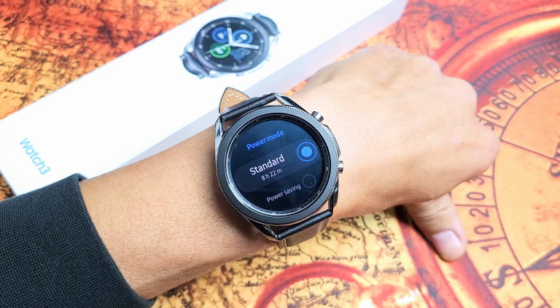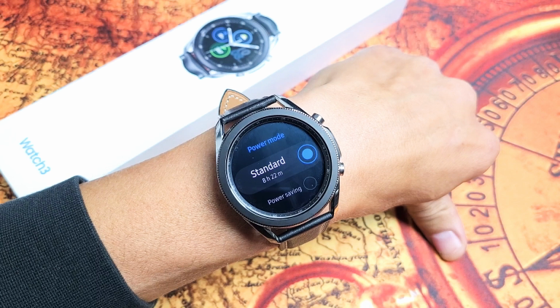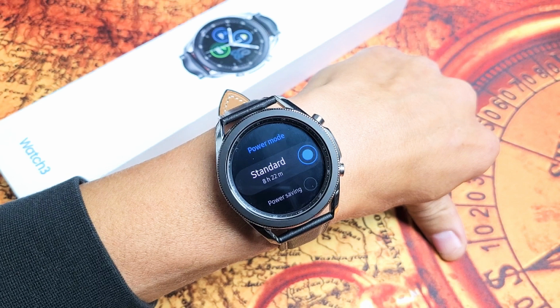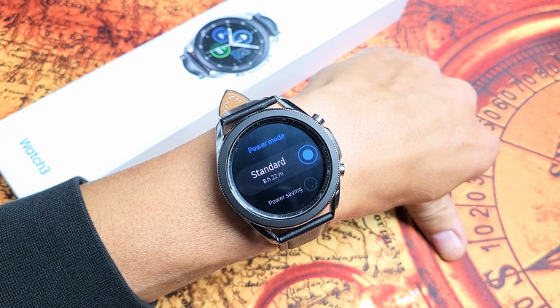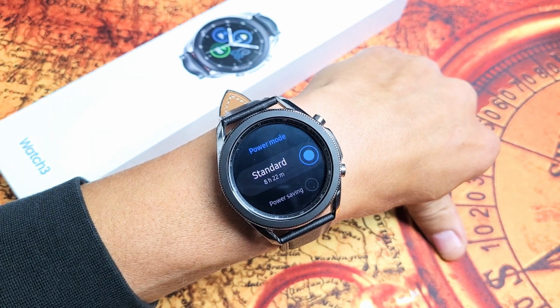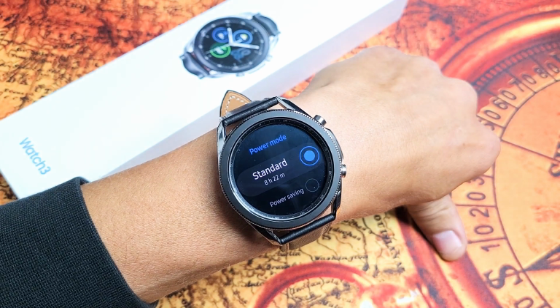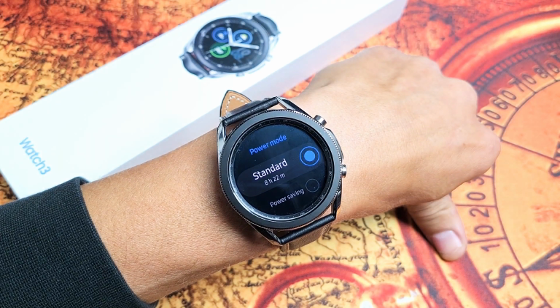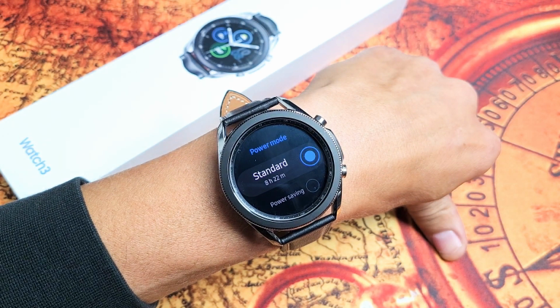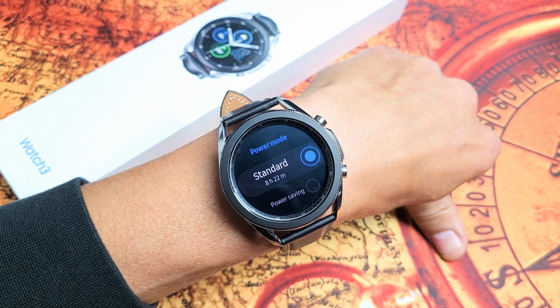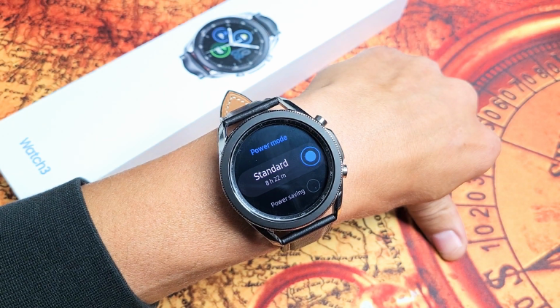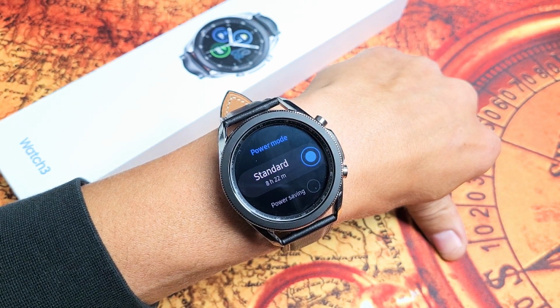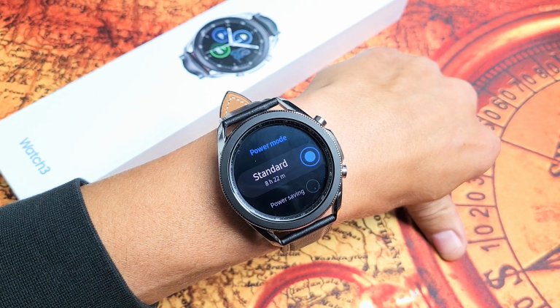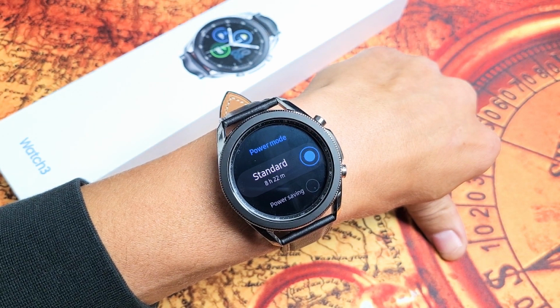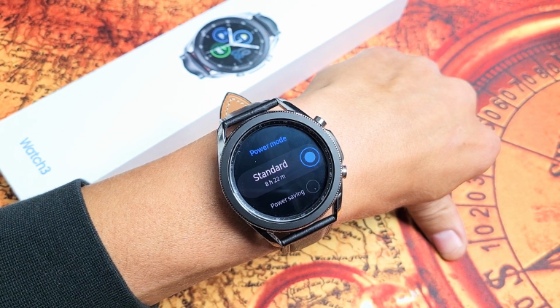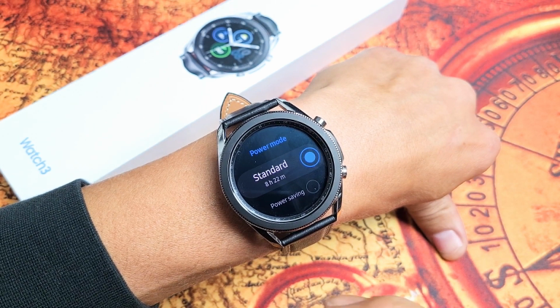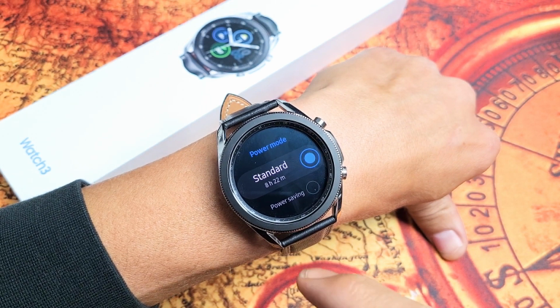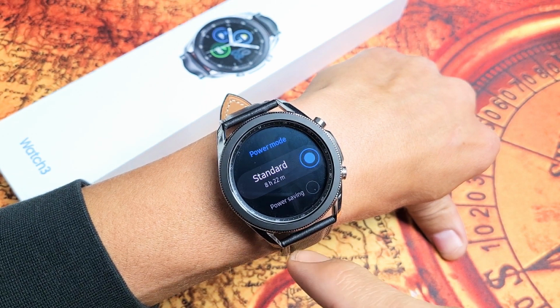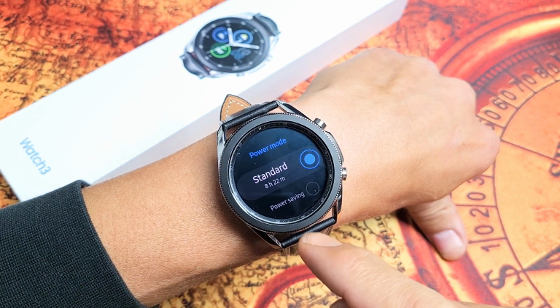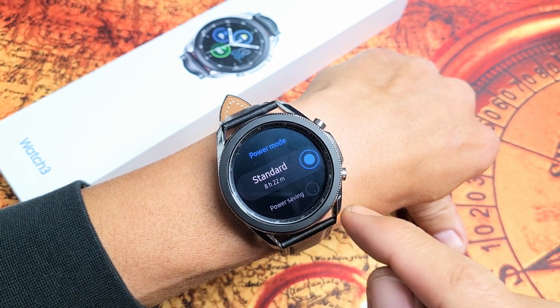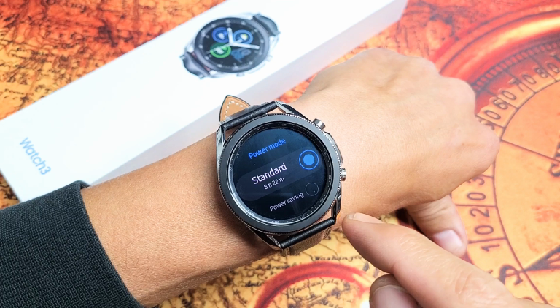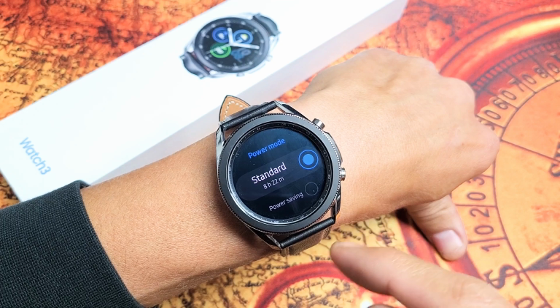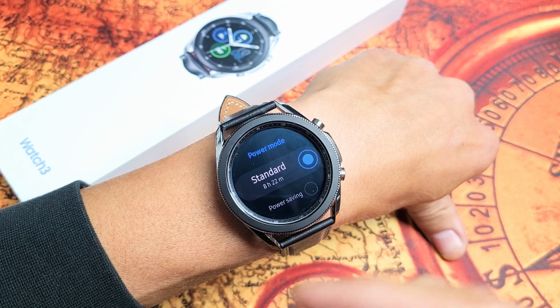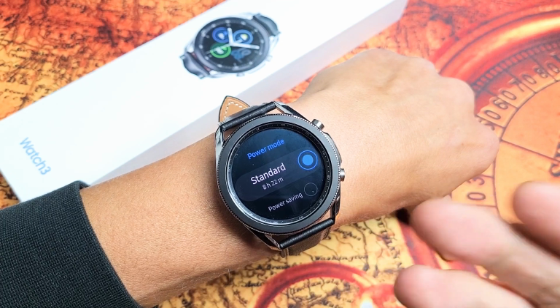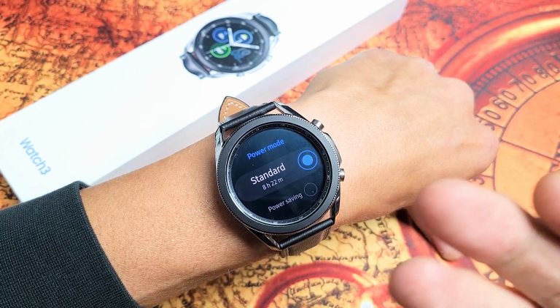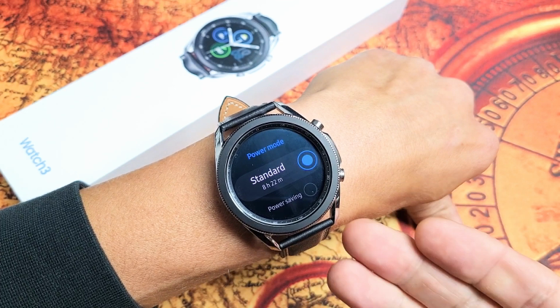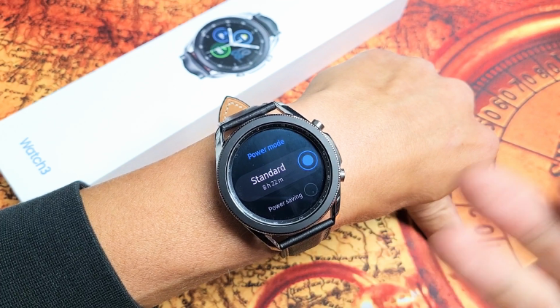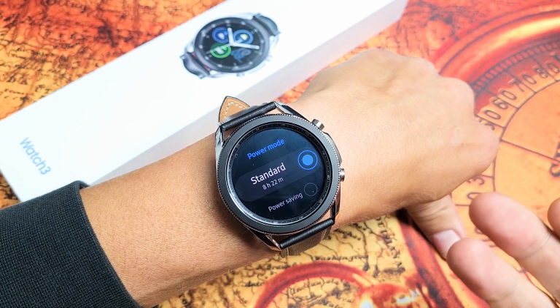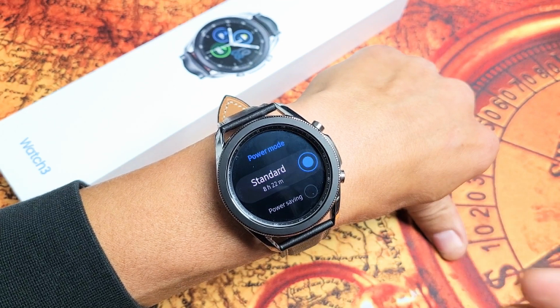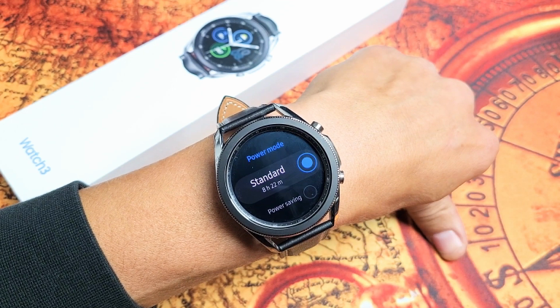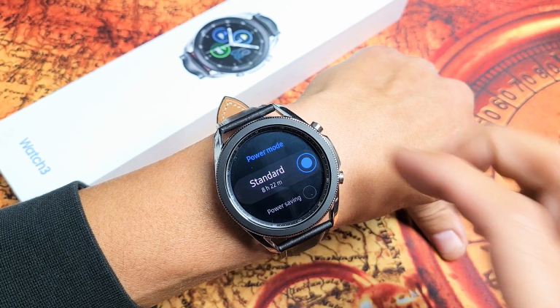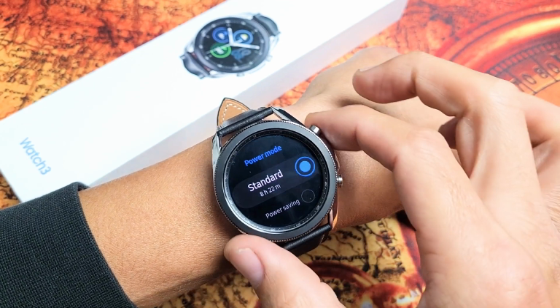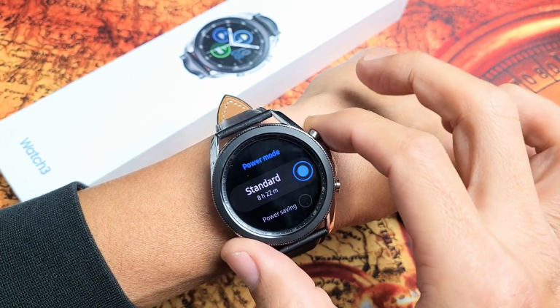I have a Samsung Galaxy Watch 3 here. I'm going to show you how to put it in power saving mode — how to get in and get out. So very, very simple here.